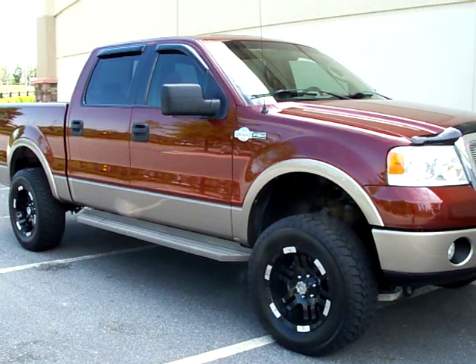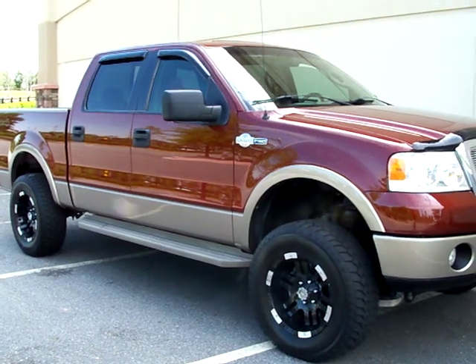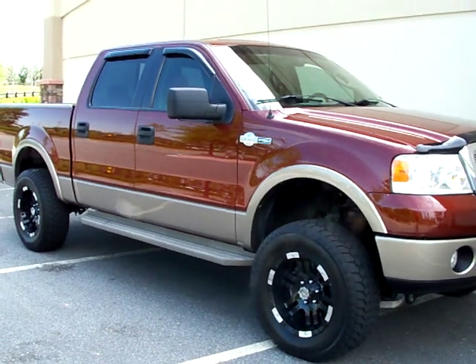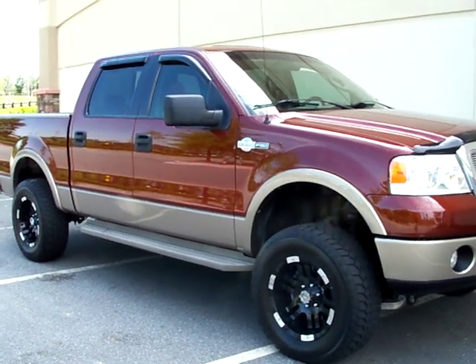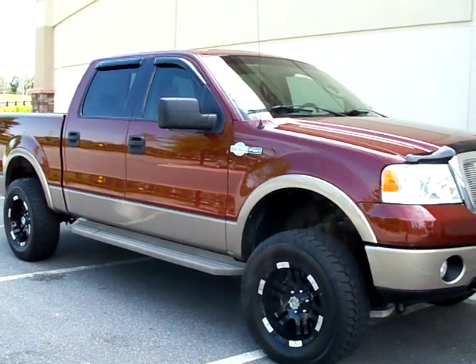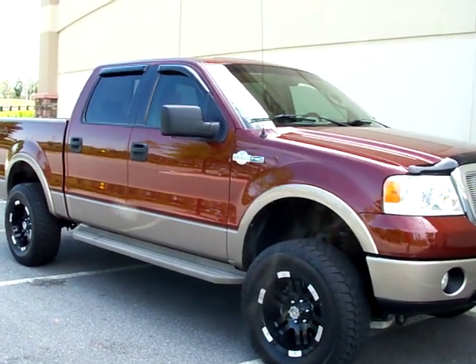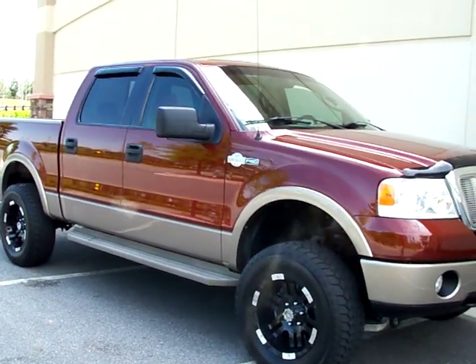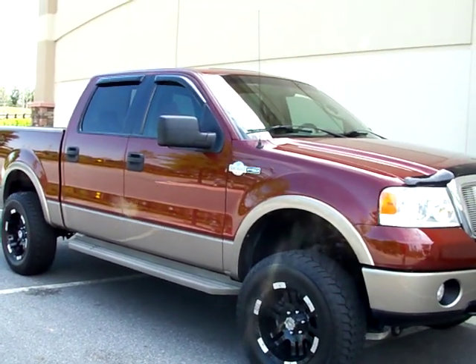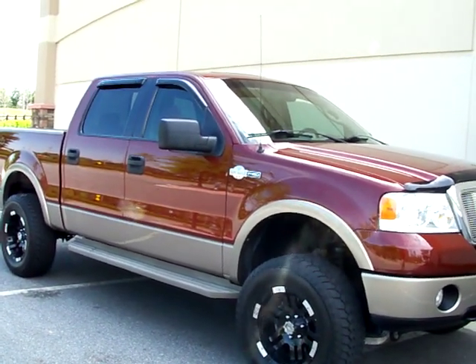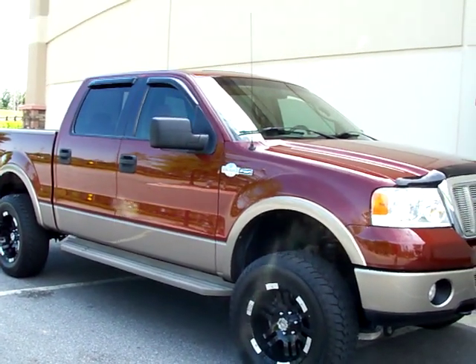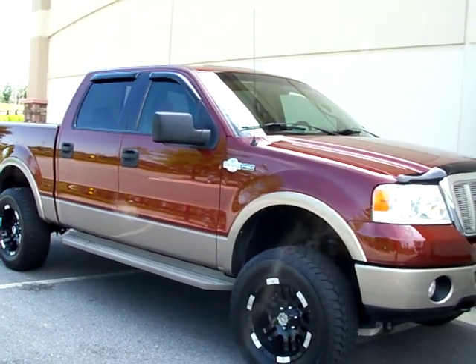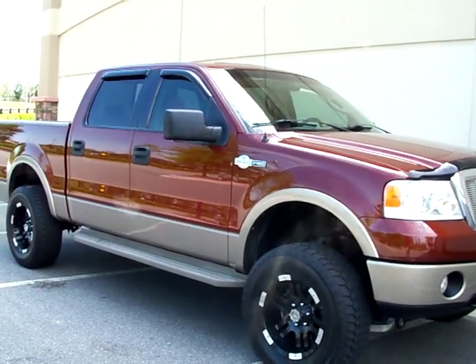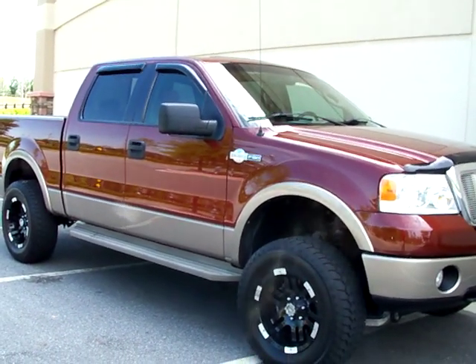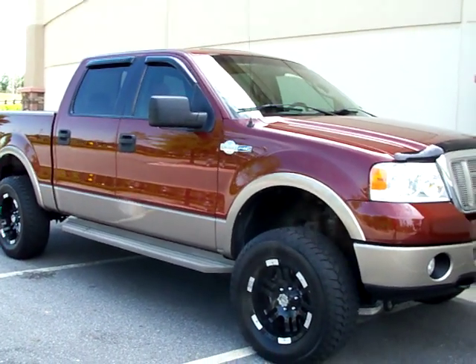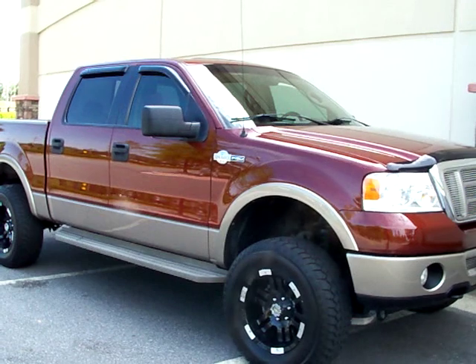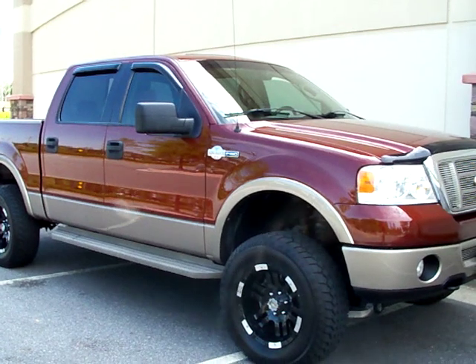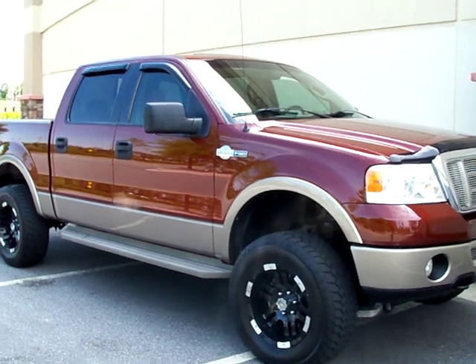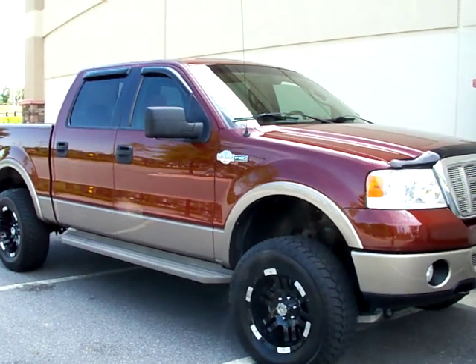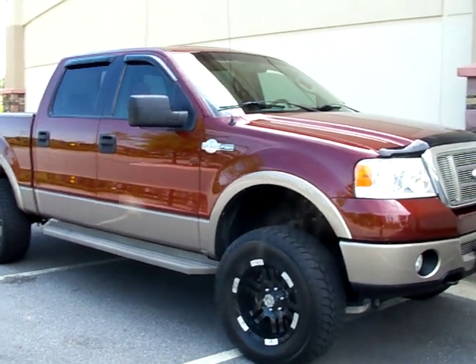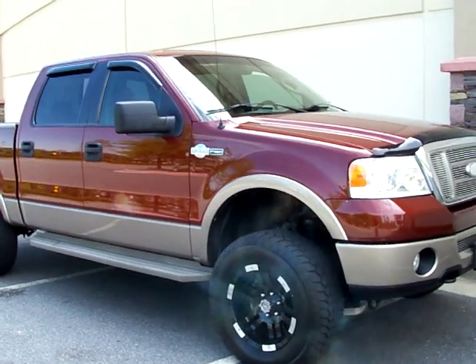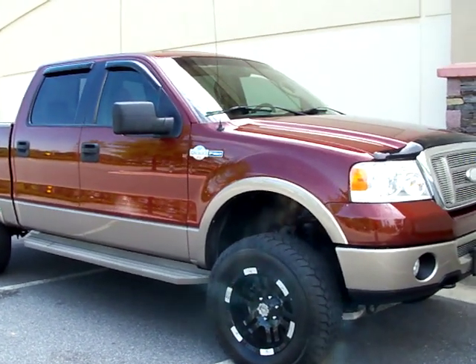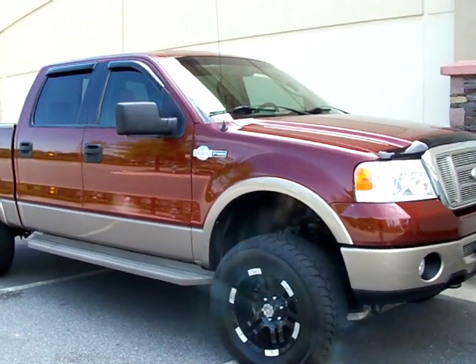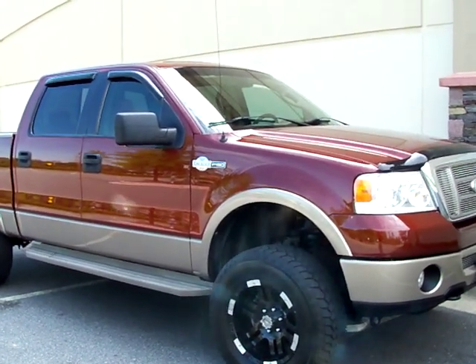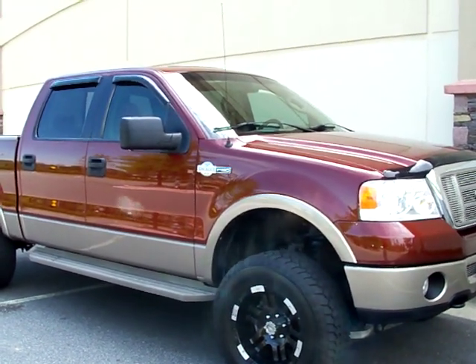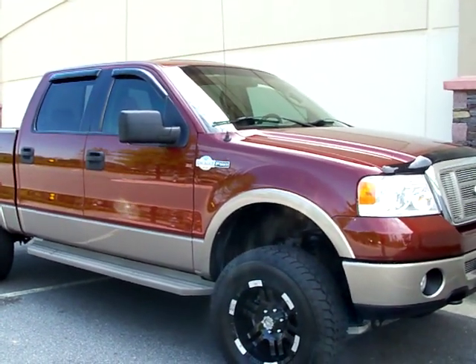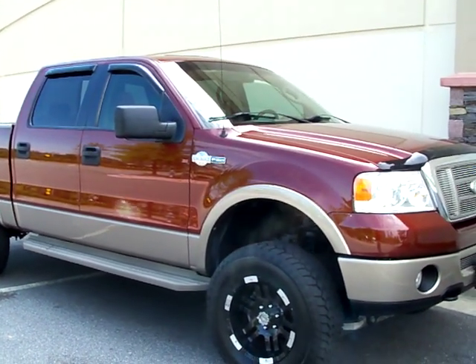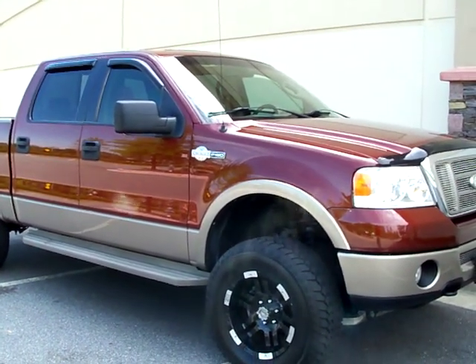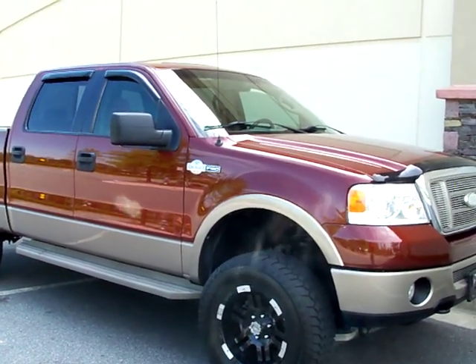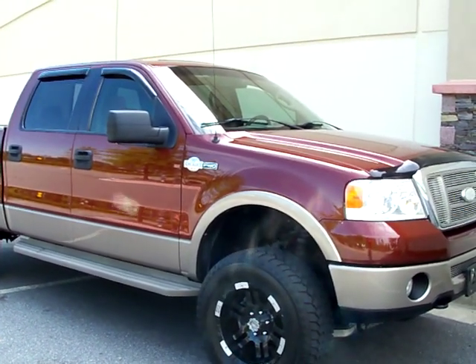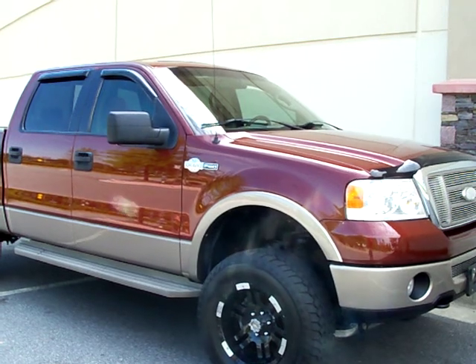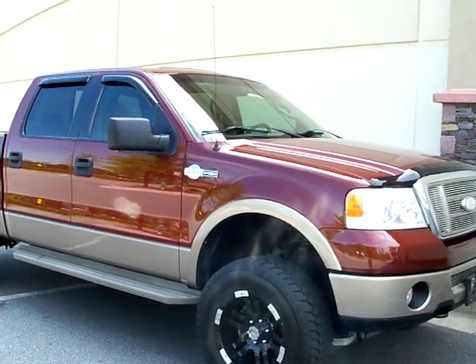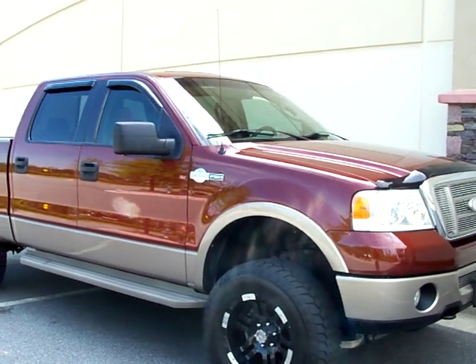Hello, I'm Joe Houdershell, Milton Eido Sales, located in Alpharetta, Georgia. Selling a 2006 F-150 King Ranch, four-wheel drive.